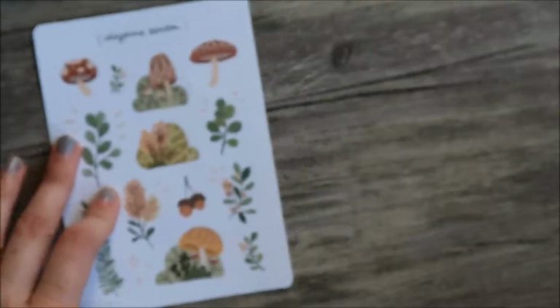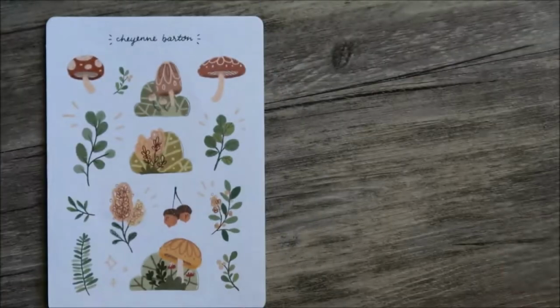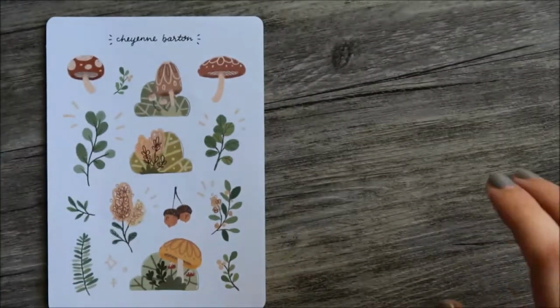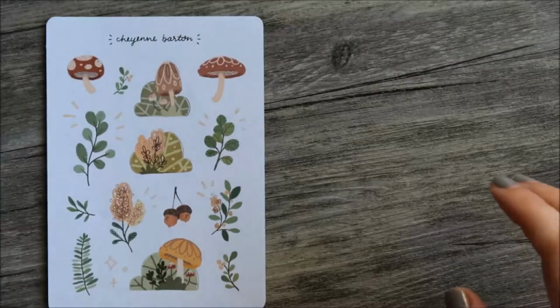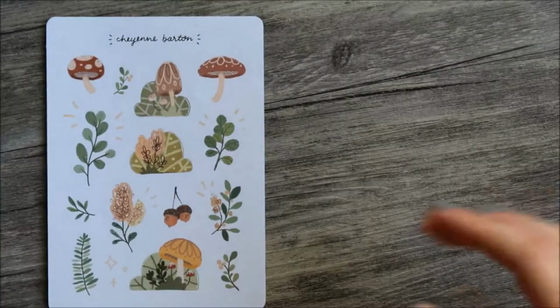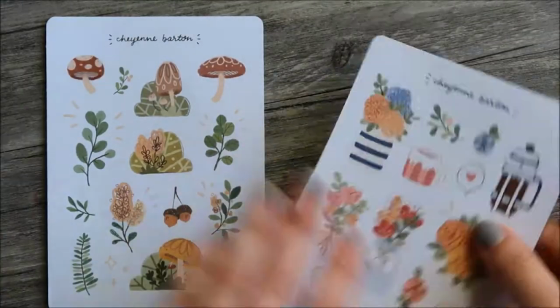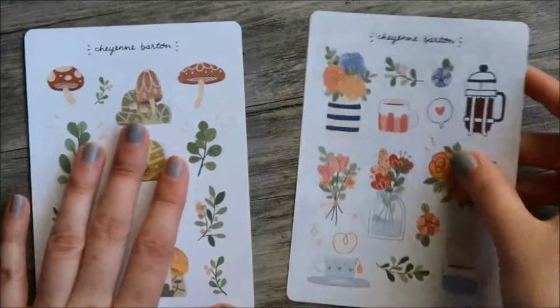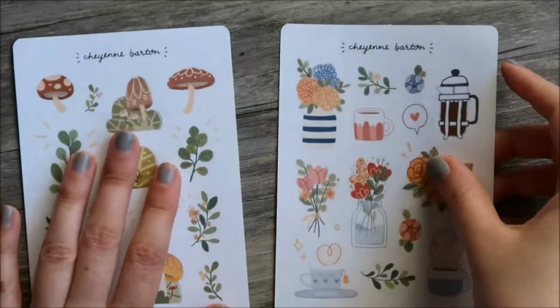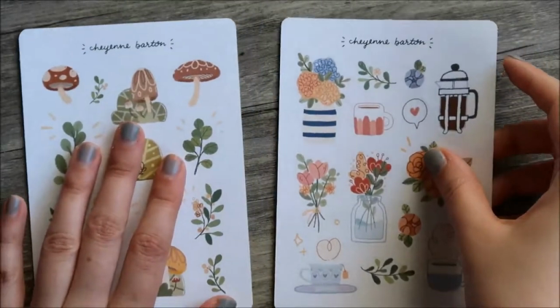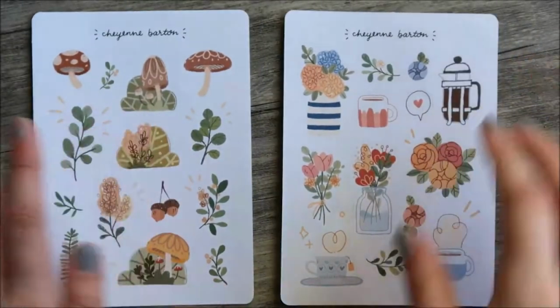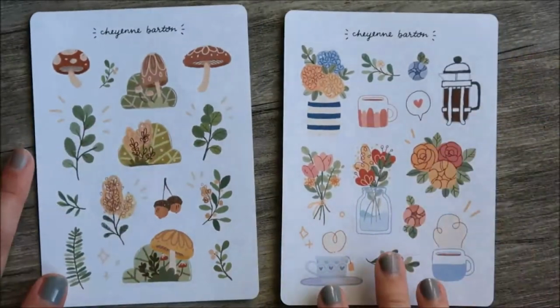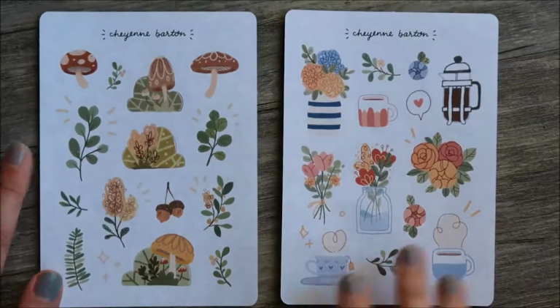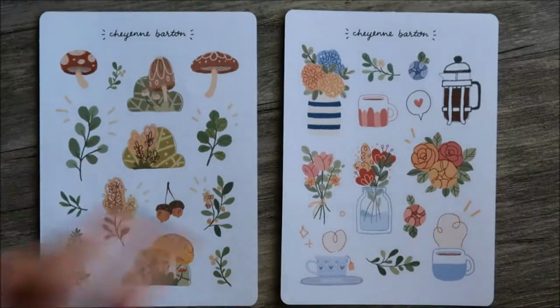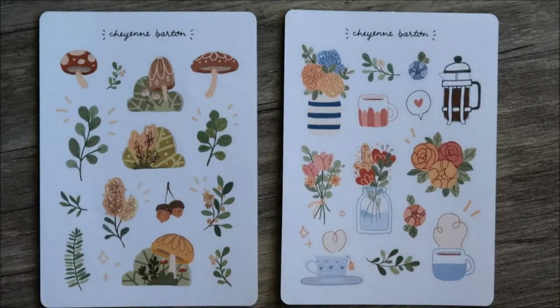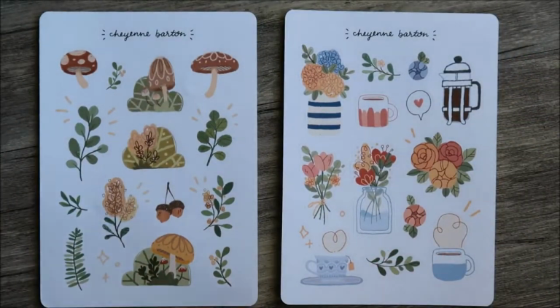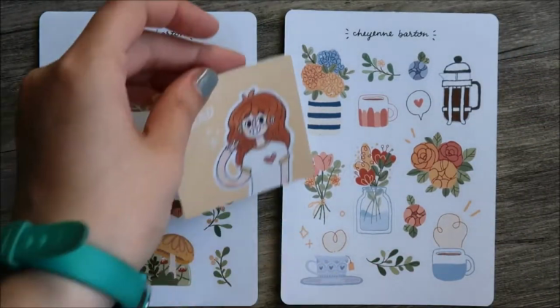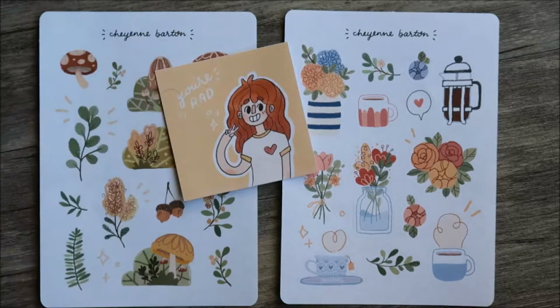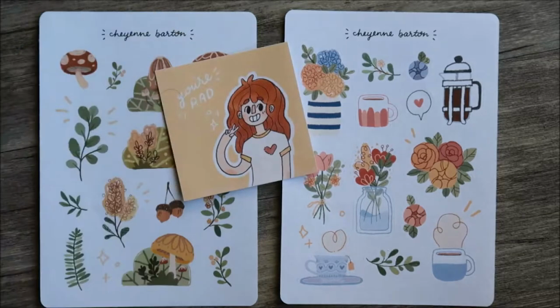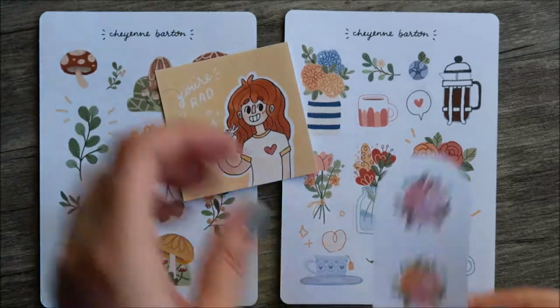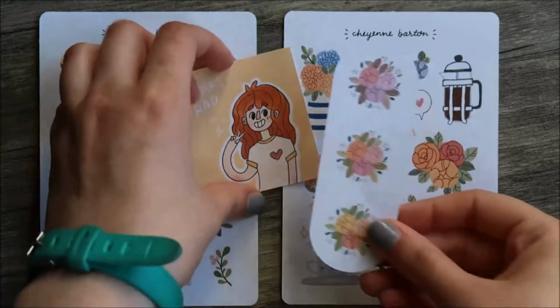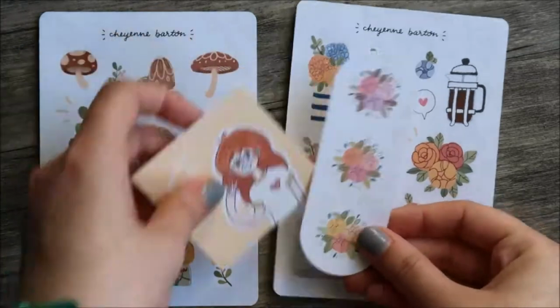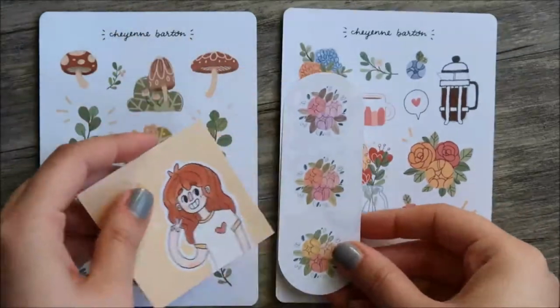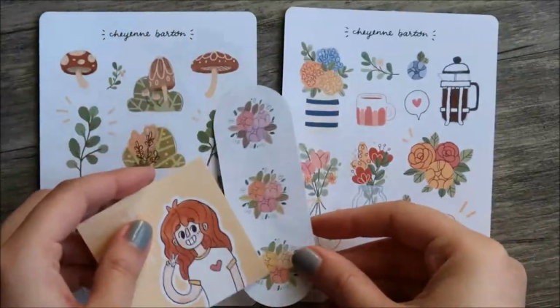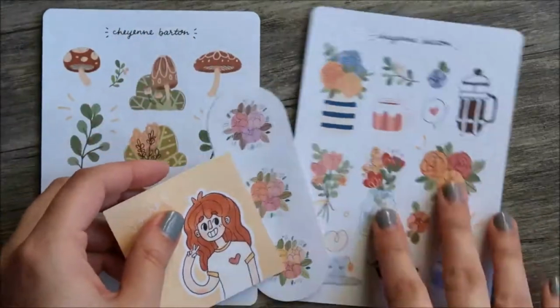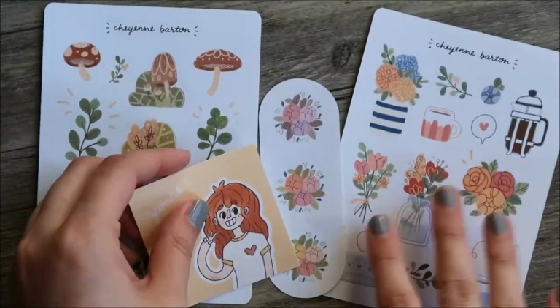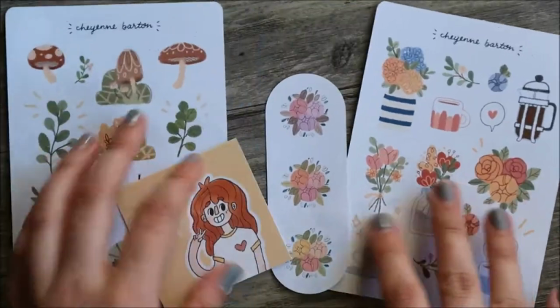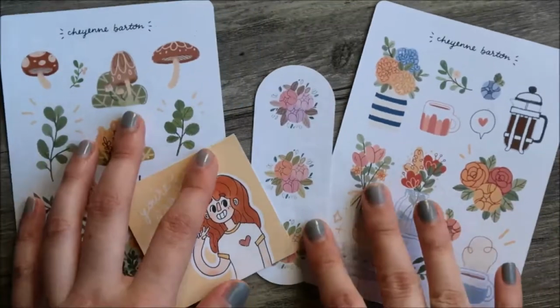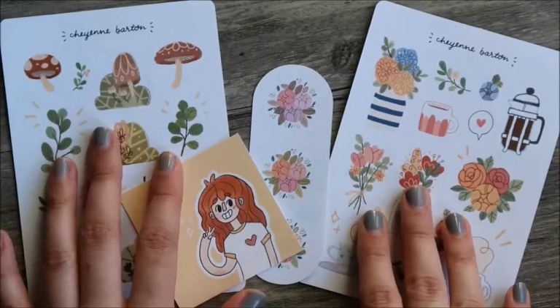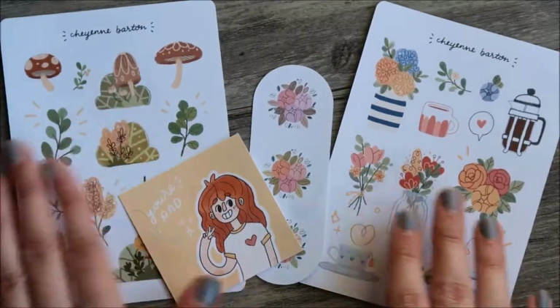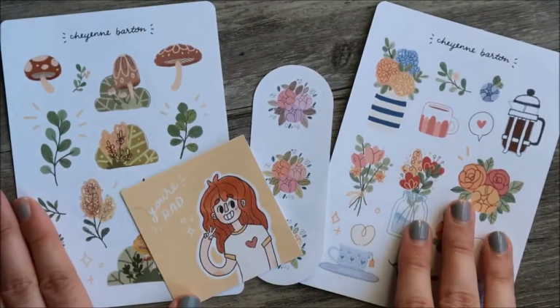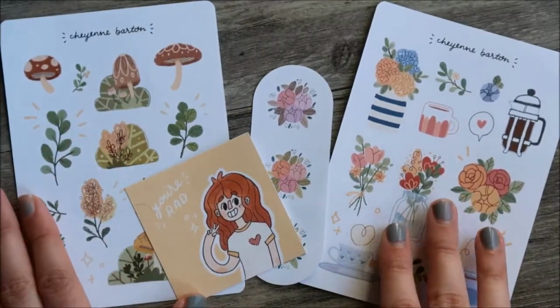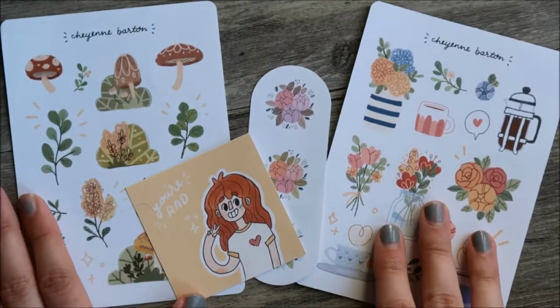I'm excited to use these in my planning and journaling. I definitely plan on purchasing from her shop in the future and I can't wait to see what she makes next. Well, thanks so much for watching and I'll see you in my next video.